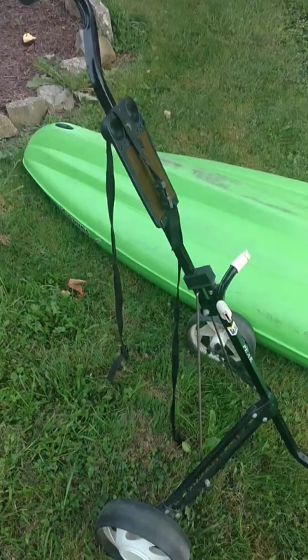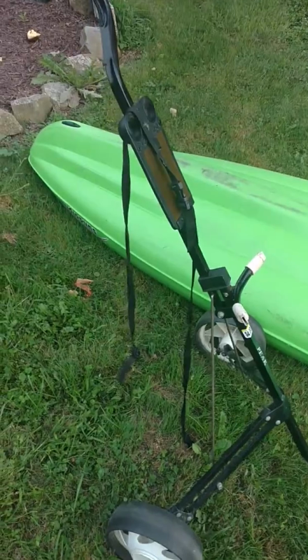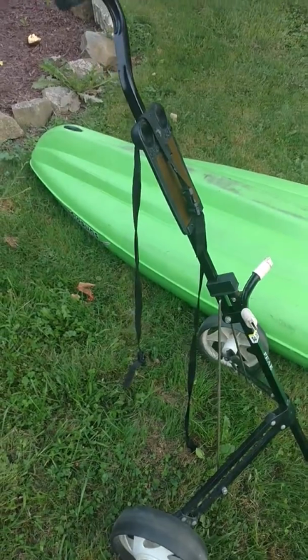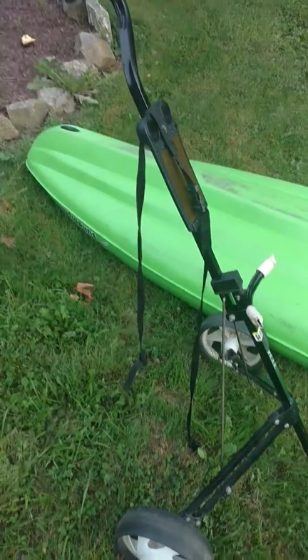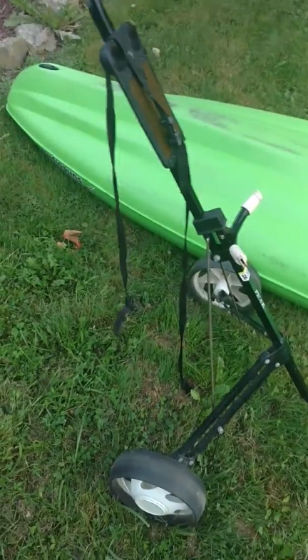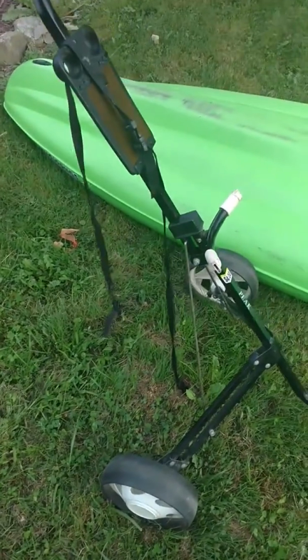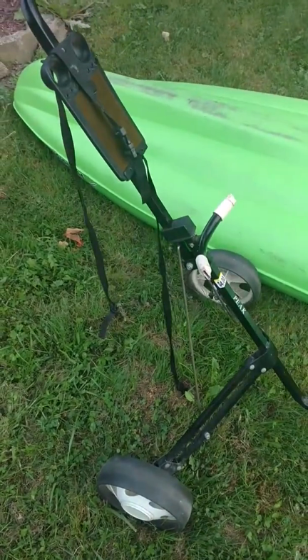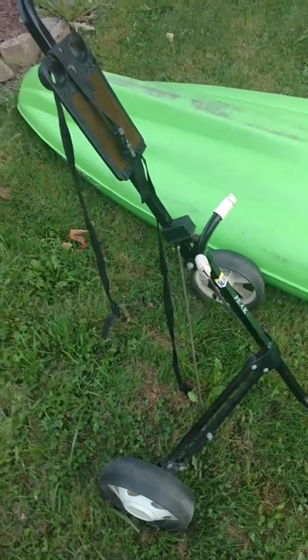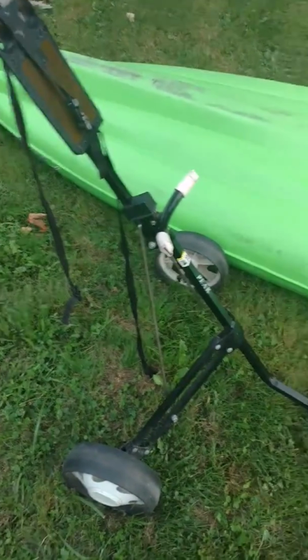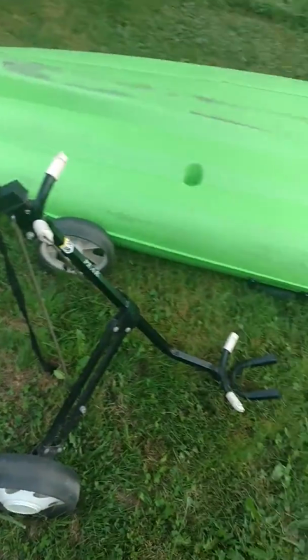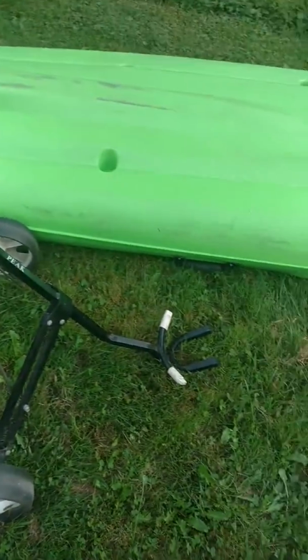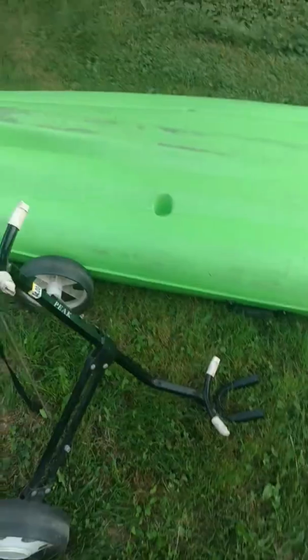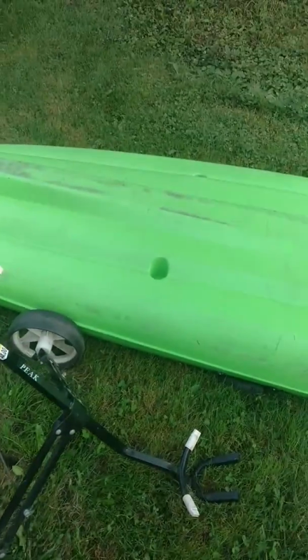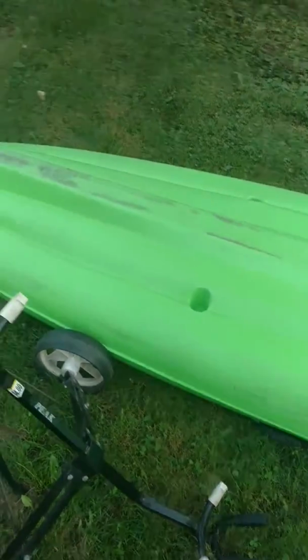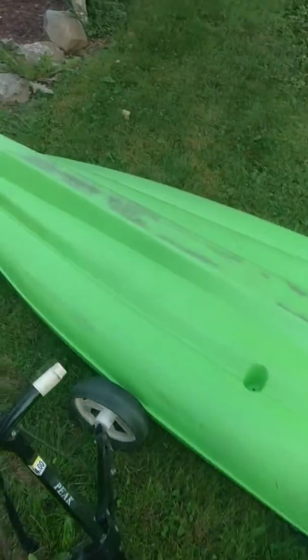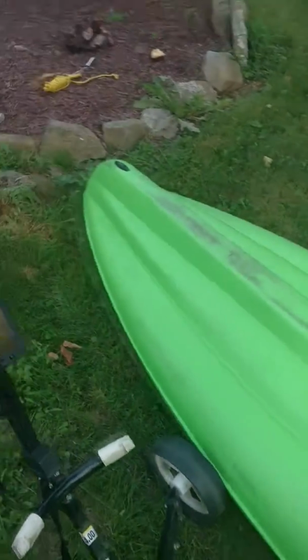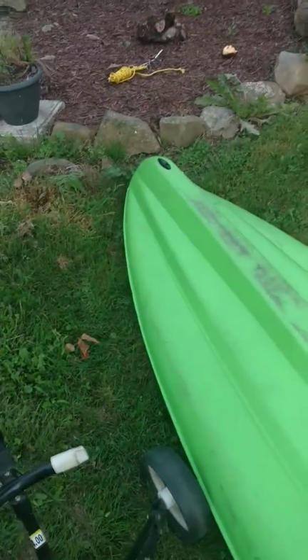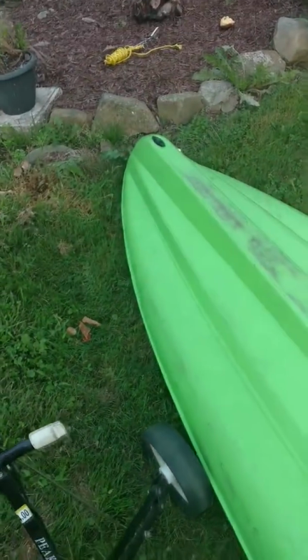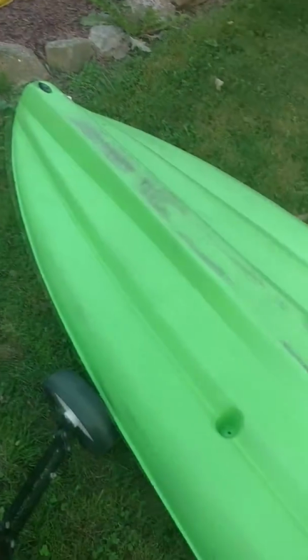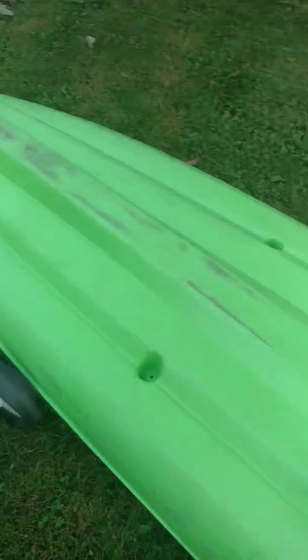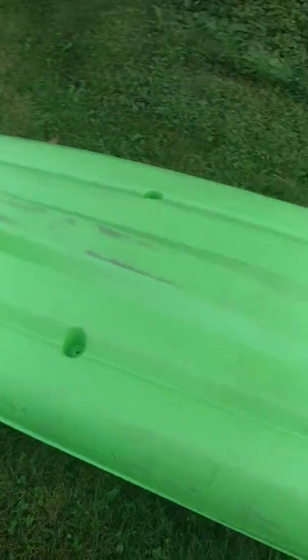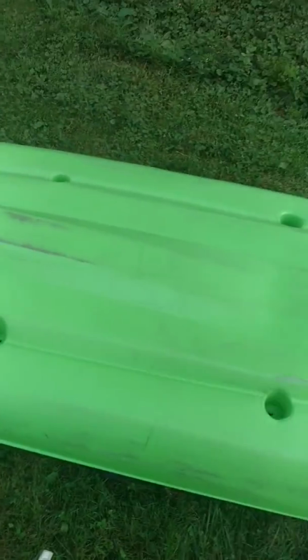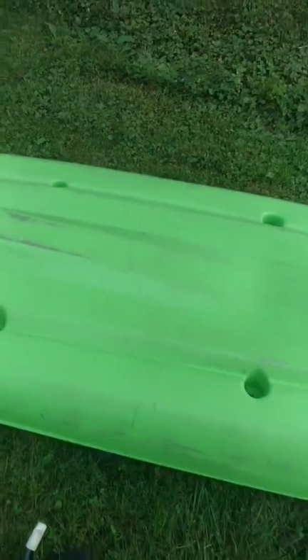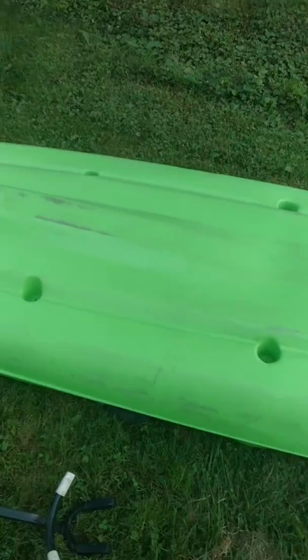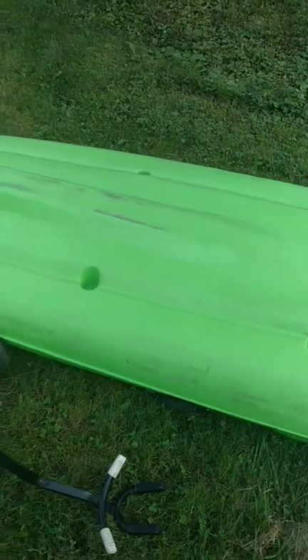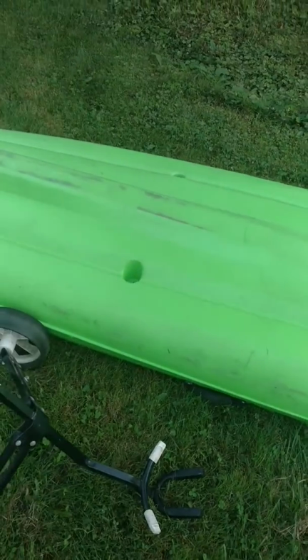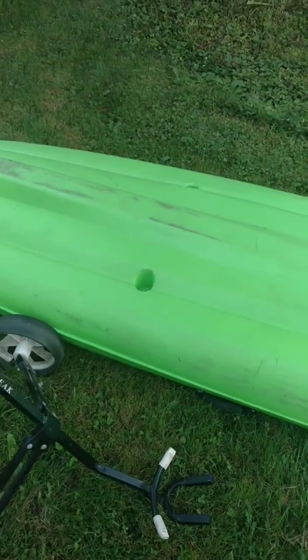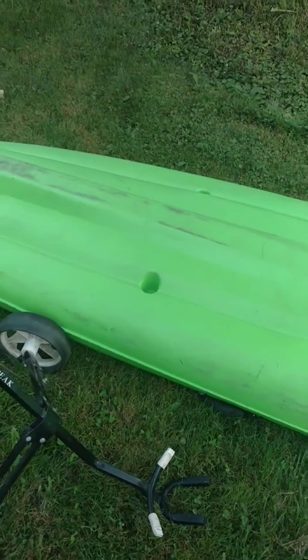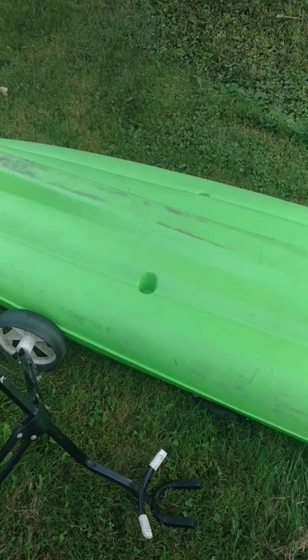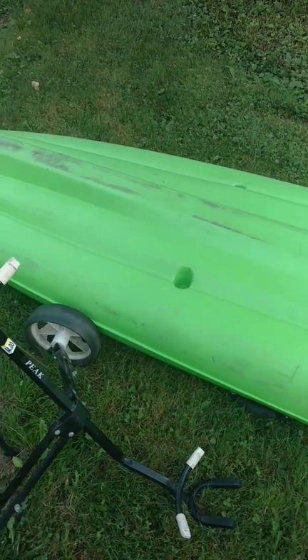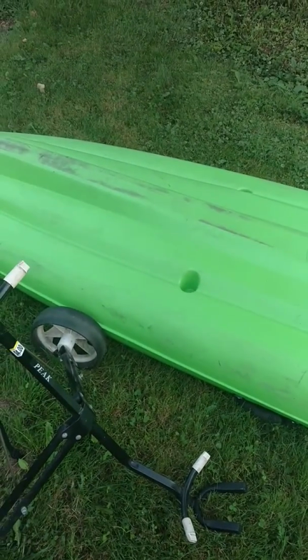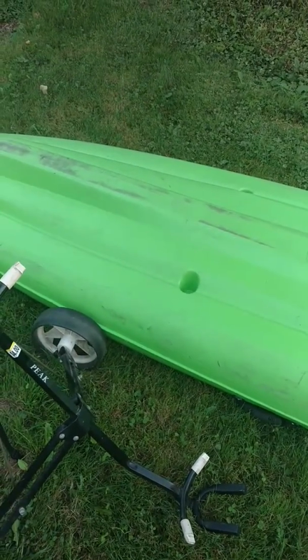A $4 golf caddy, and I'm going to test and see if we can turn it into a kayak dolly. I'm getting old and I'm a delicate flower, so hauling a 13-foot kayak is a little bit cumbersome for me. So let's see what we can do.